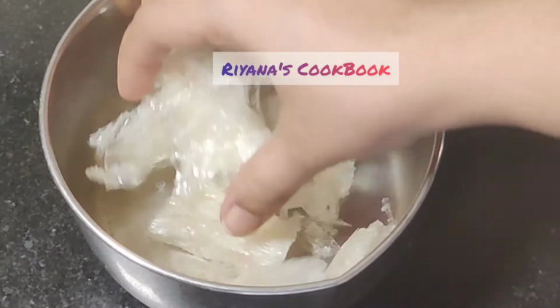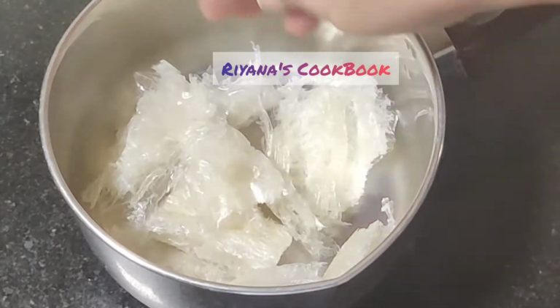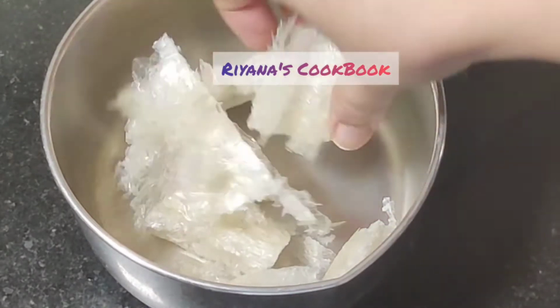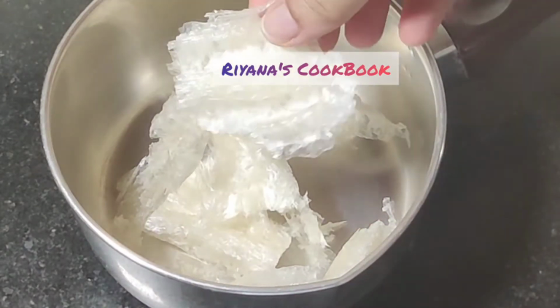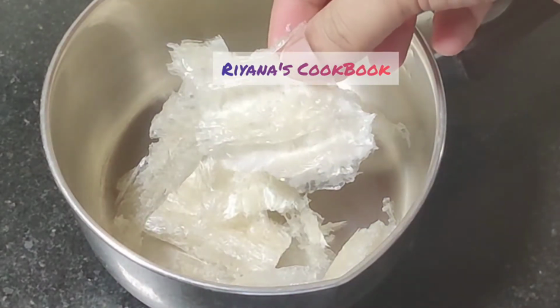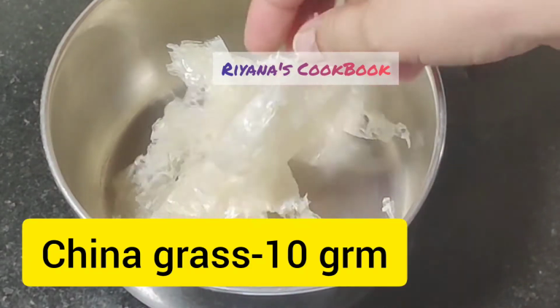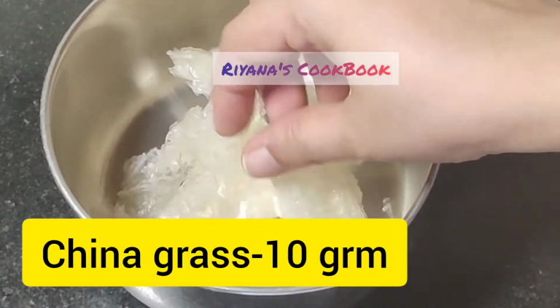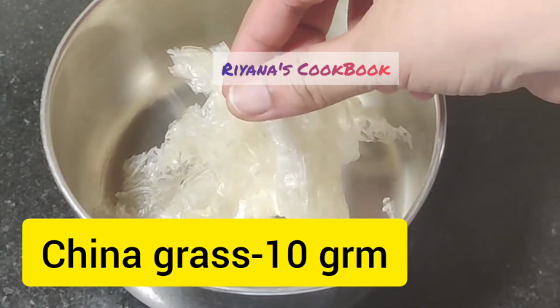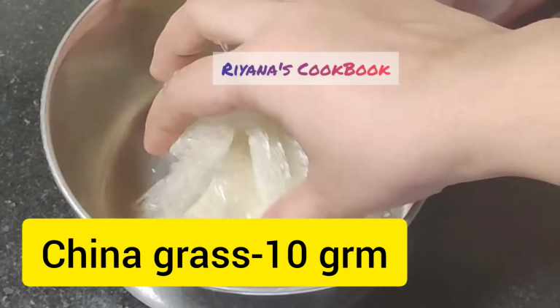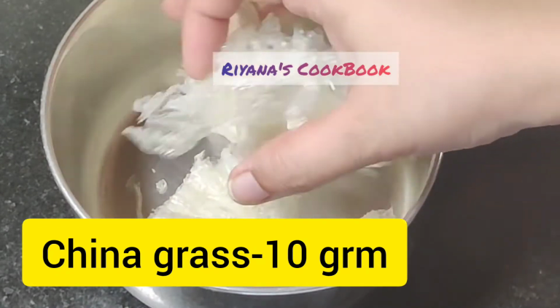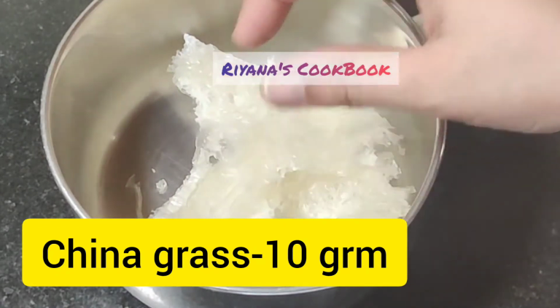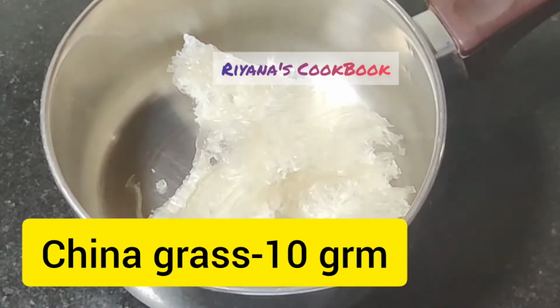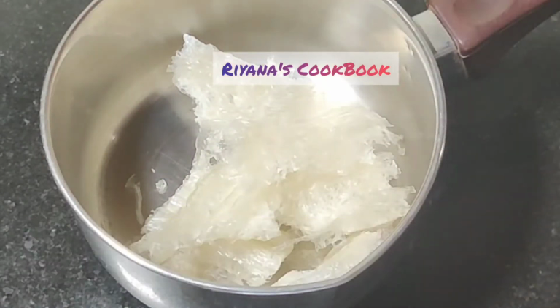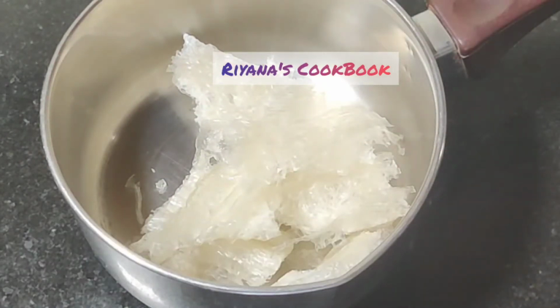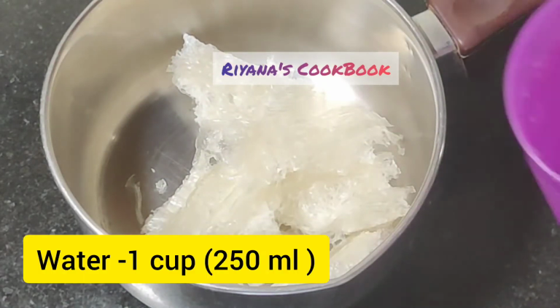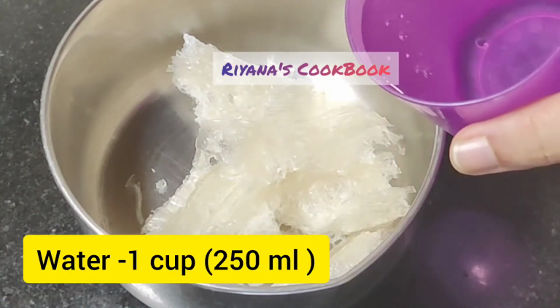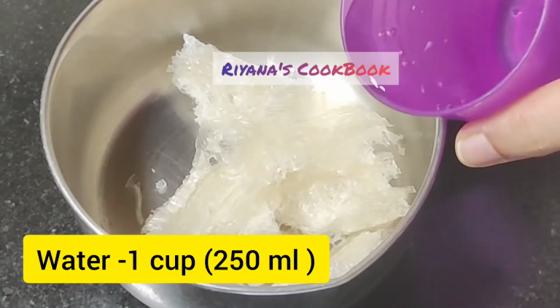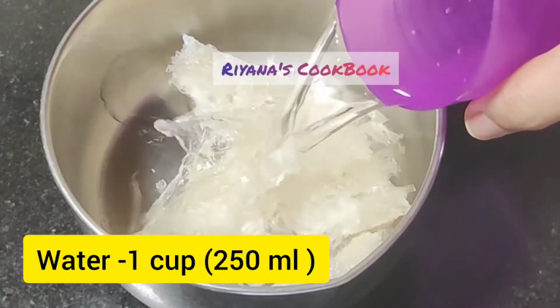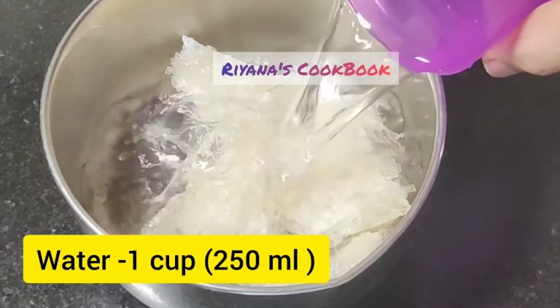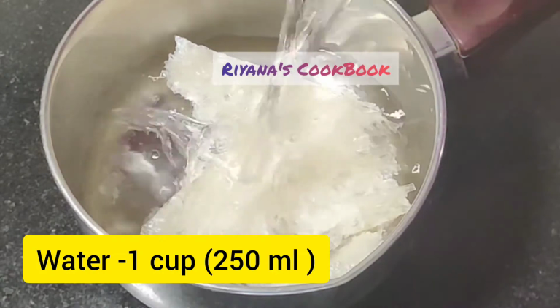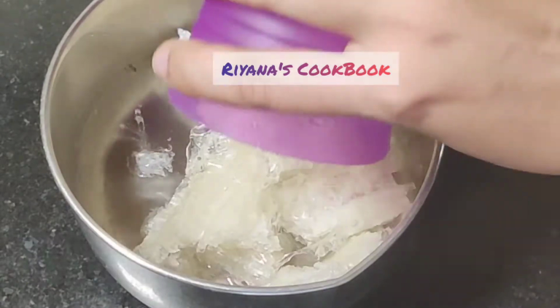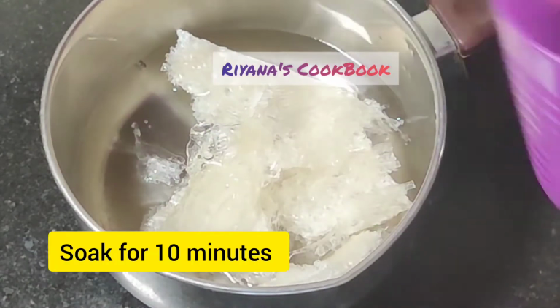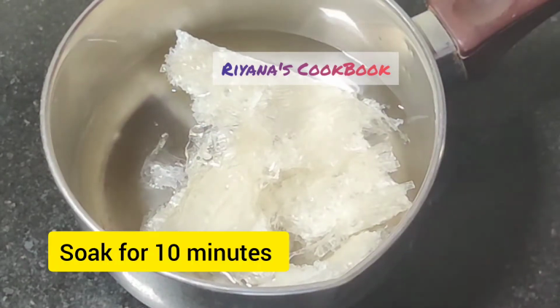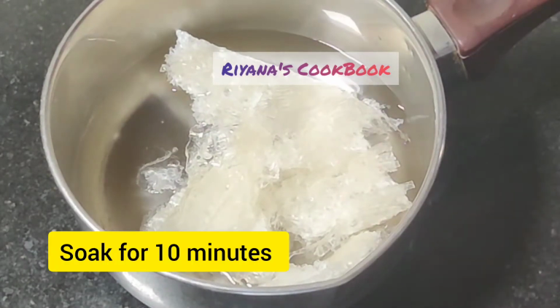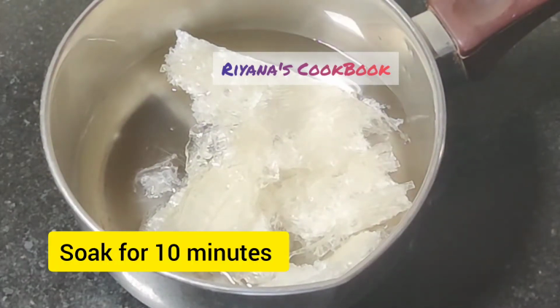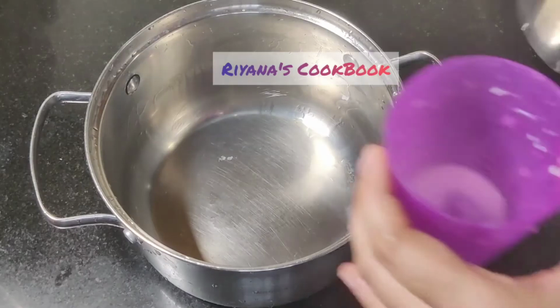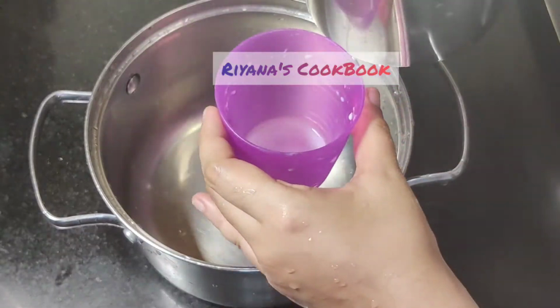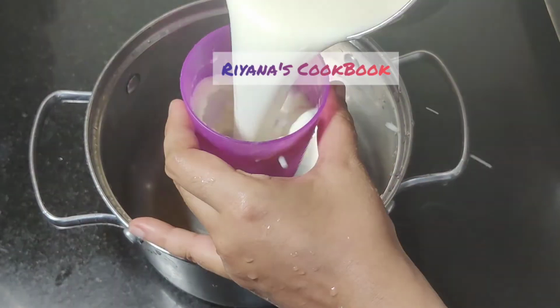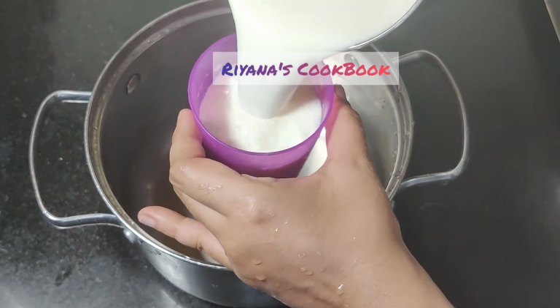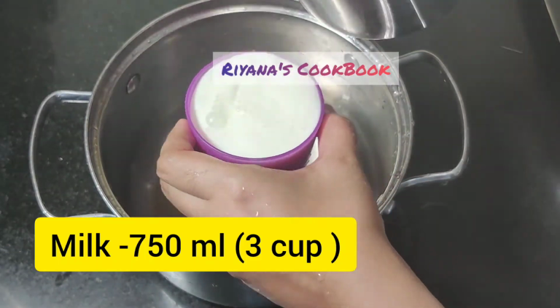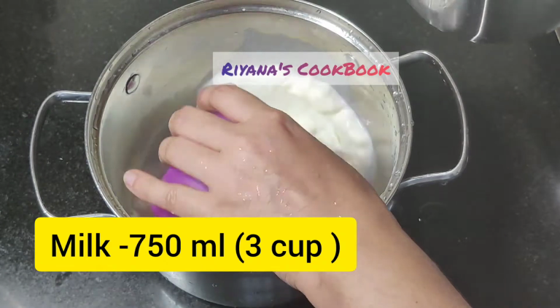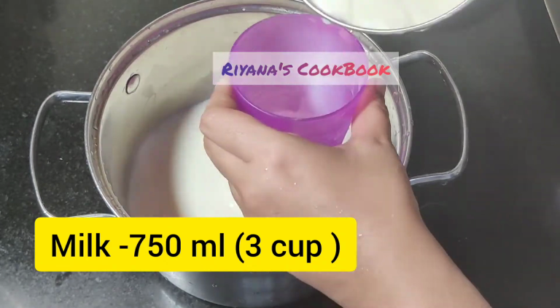We have 10 grams of China grass. 1 cup of water. From this recipe, we can get 3 glasses of 250 ml each.